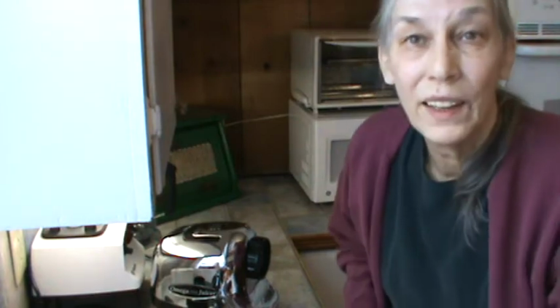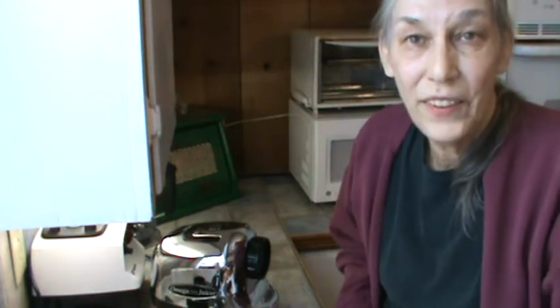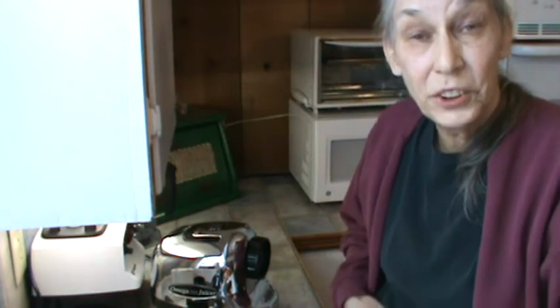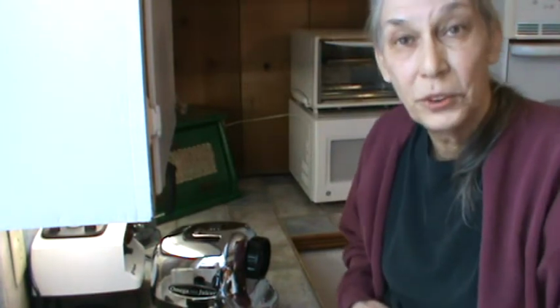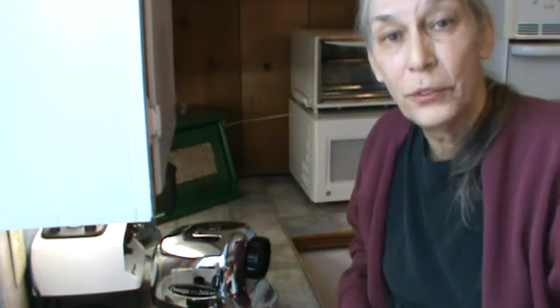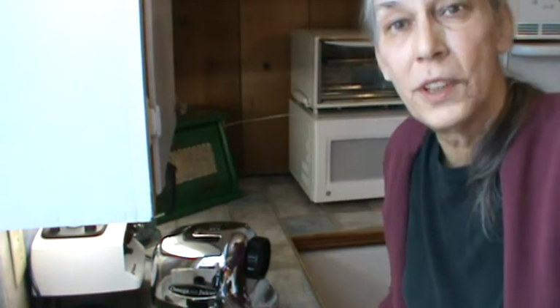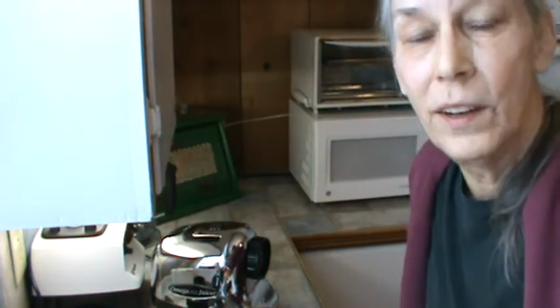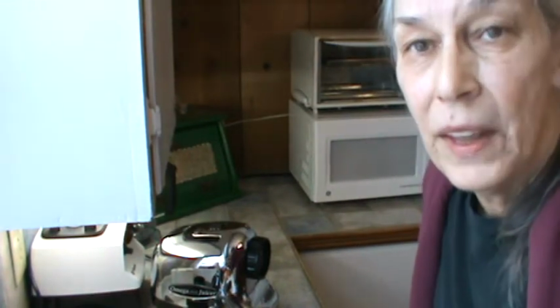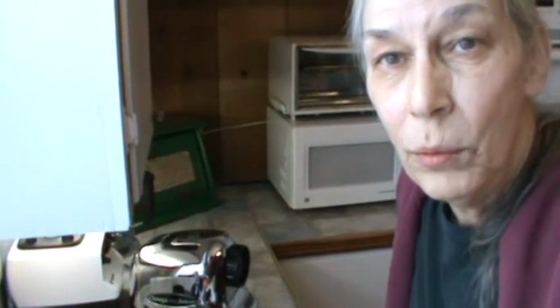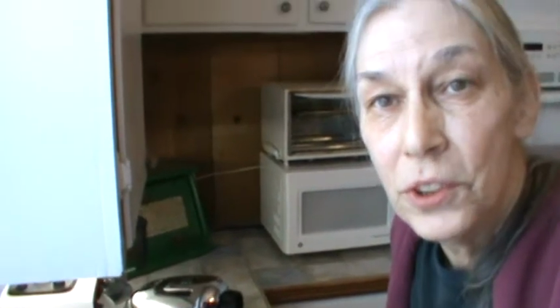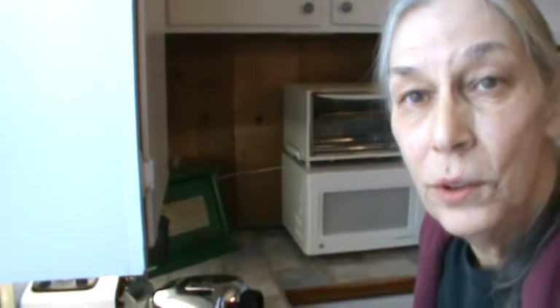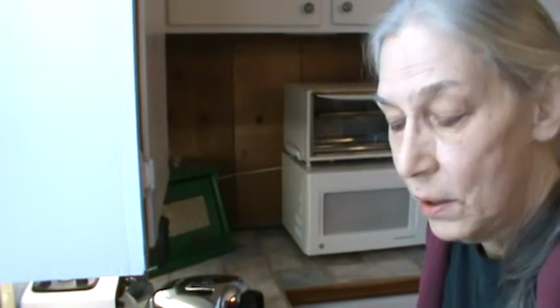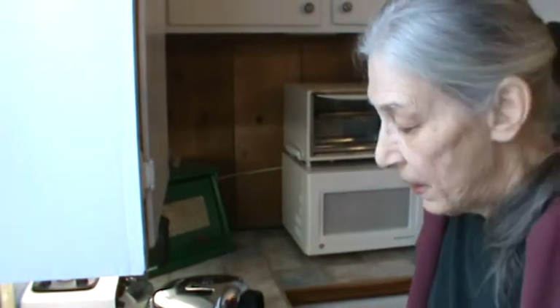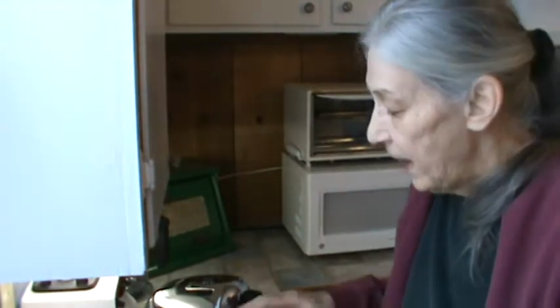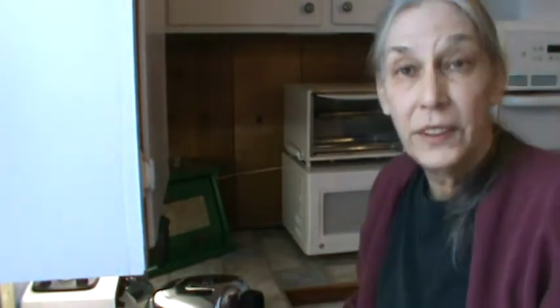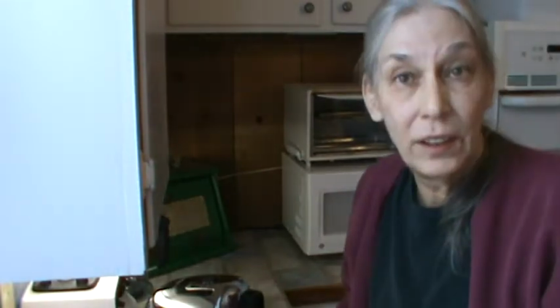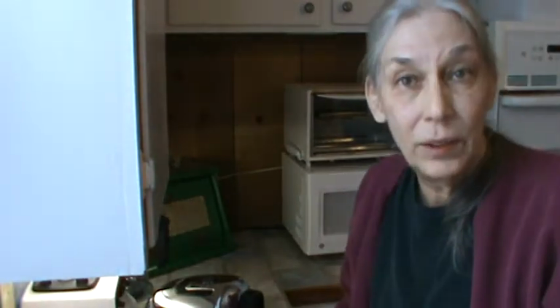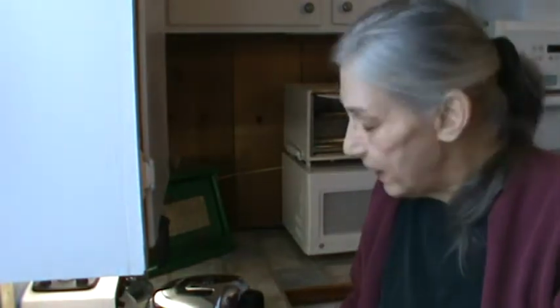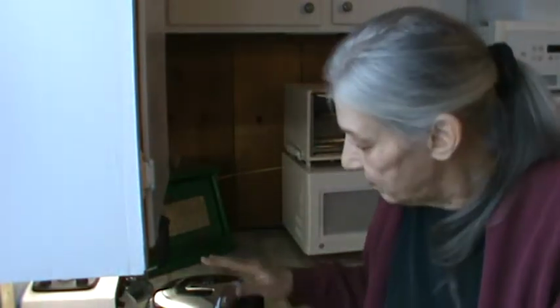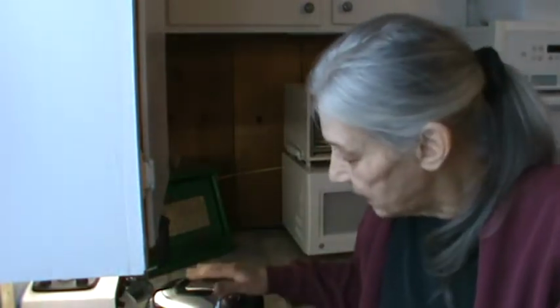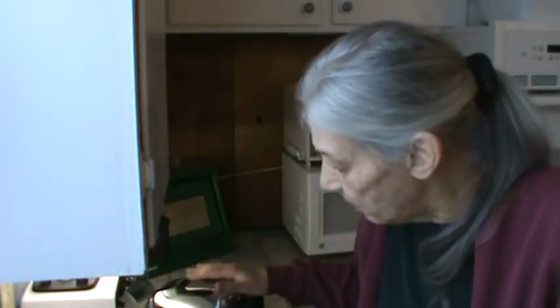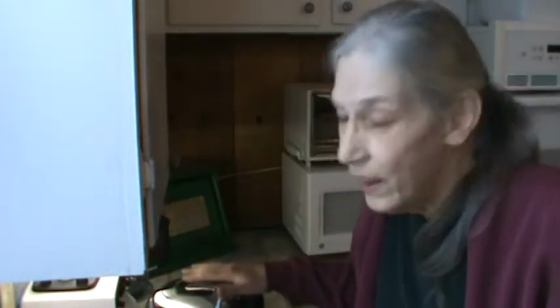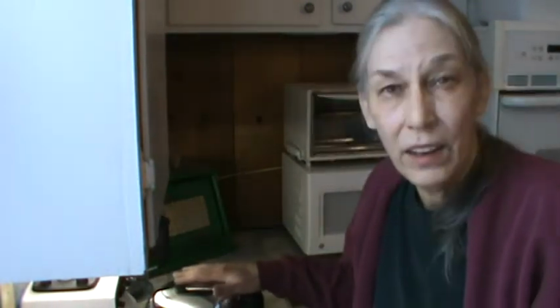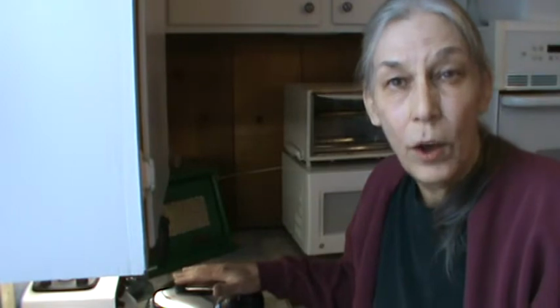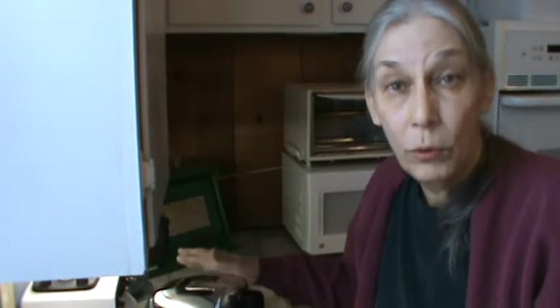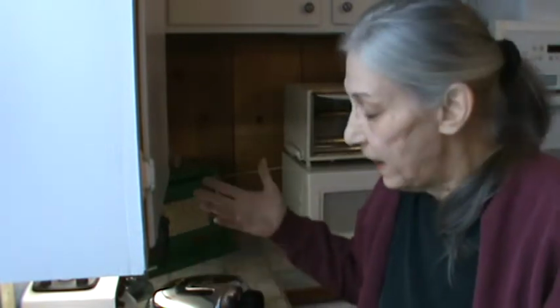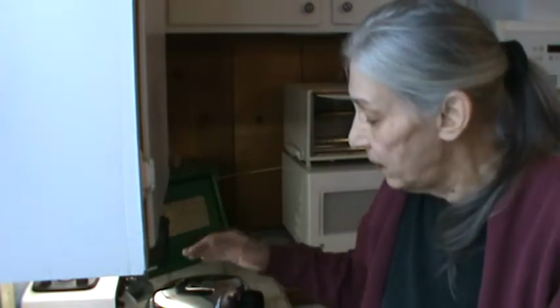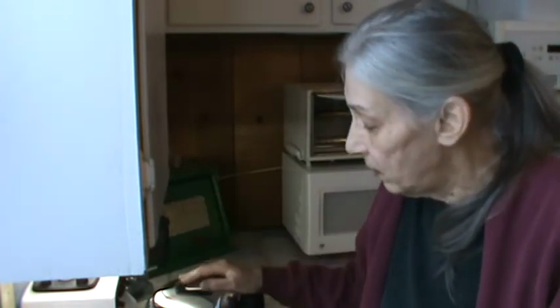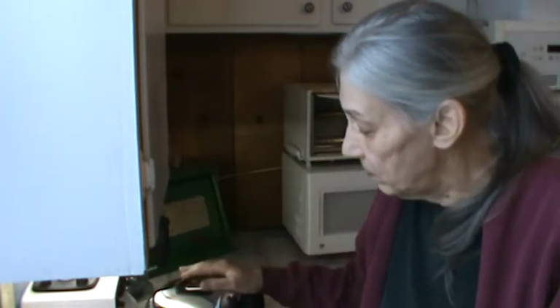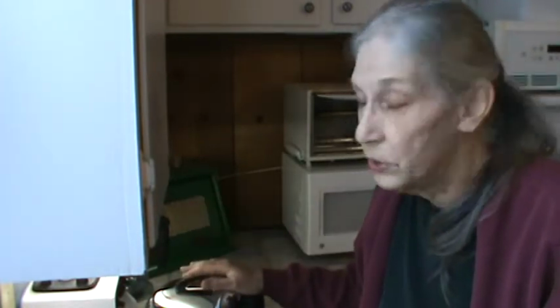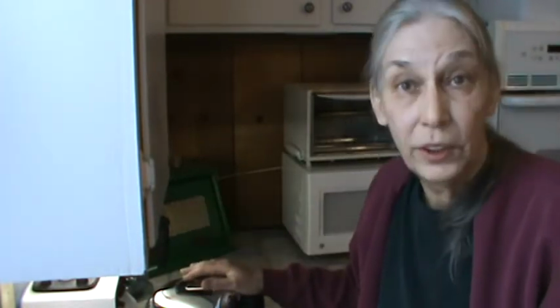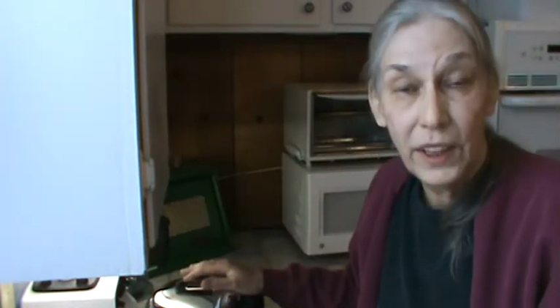Hi, Phyllis here from southernfrugal.com. I wanted to show you how this Omega 8005 juicer goes together.